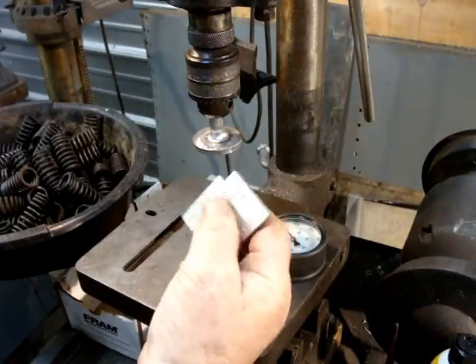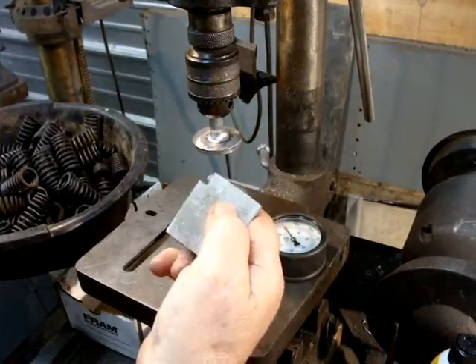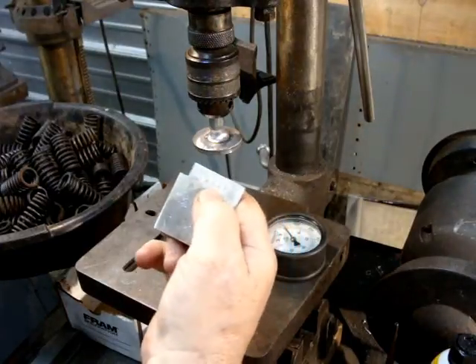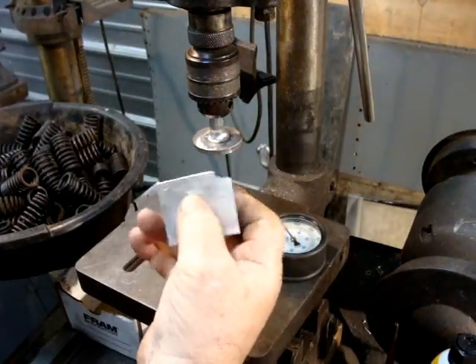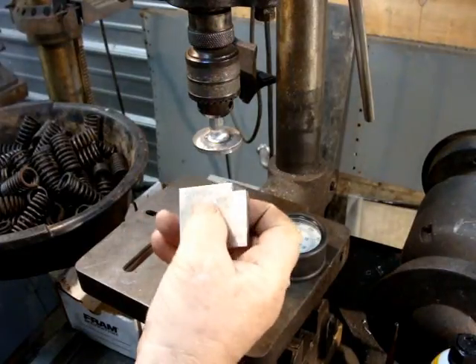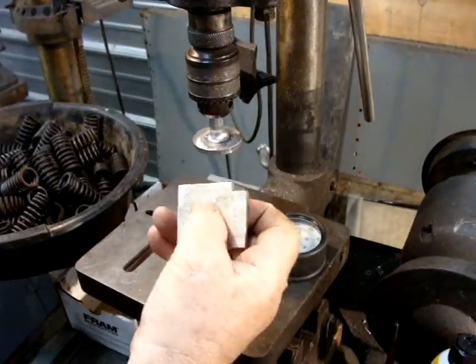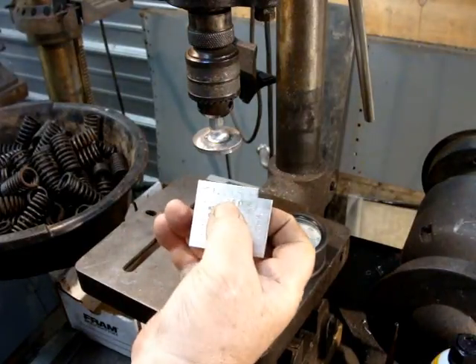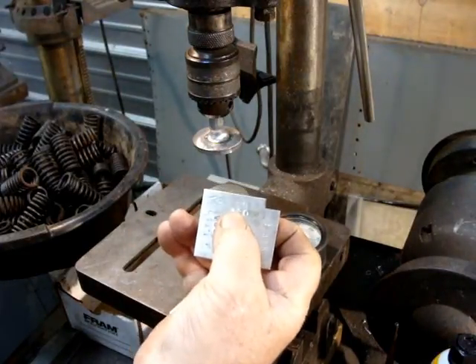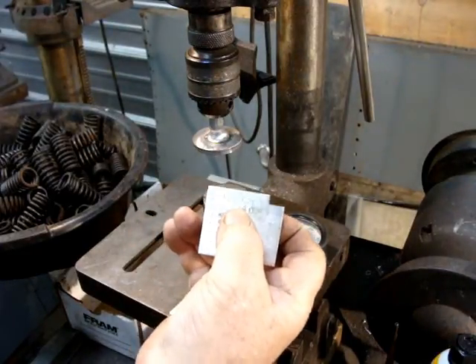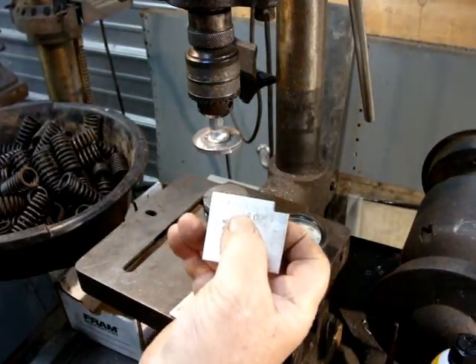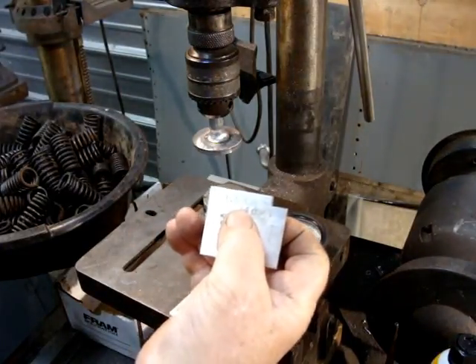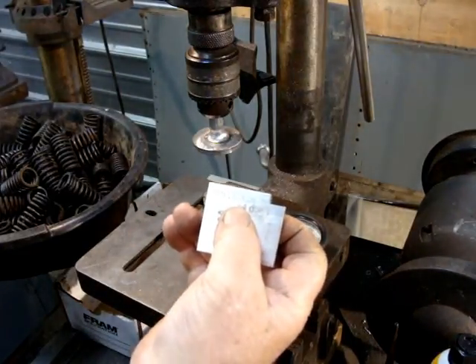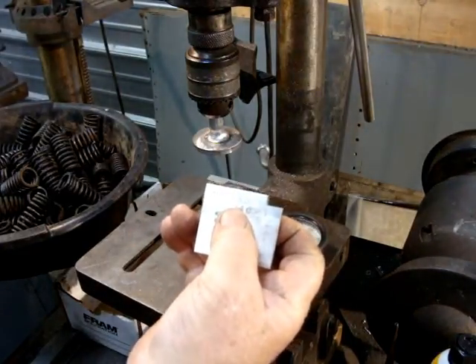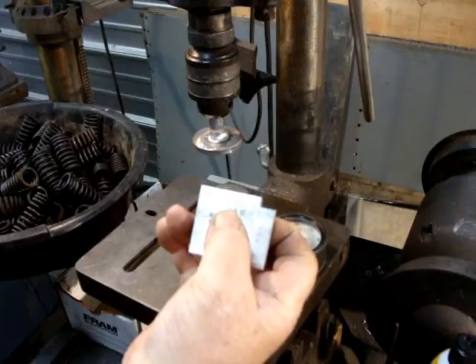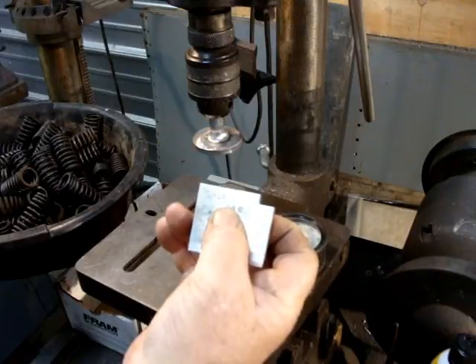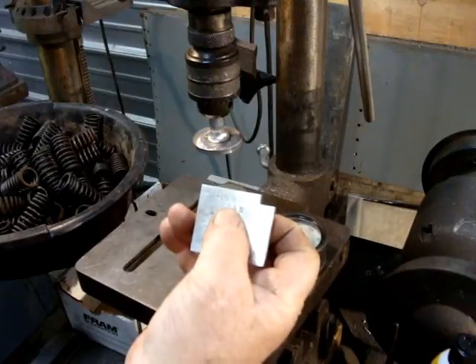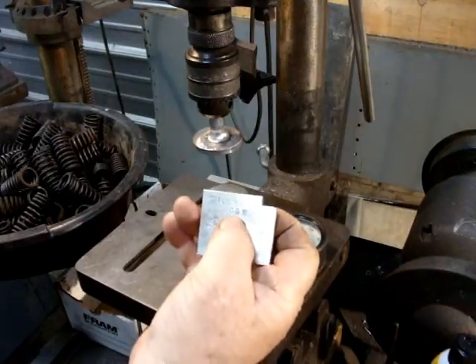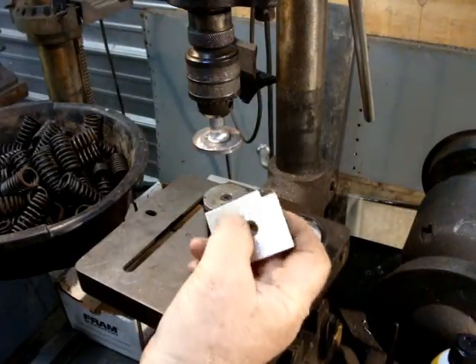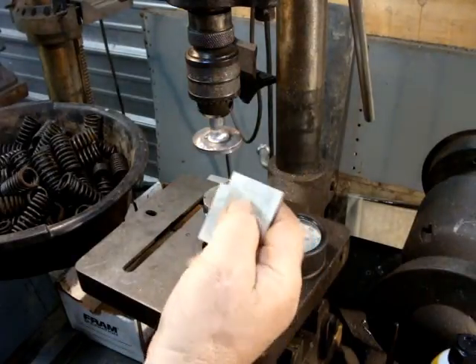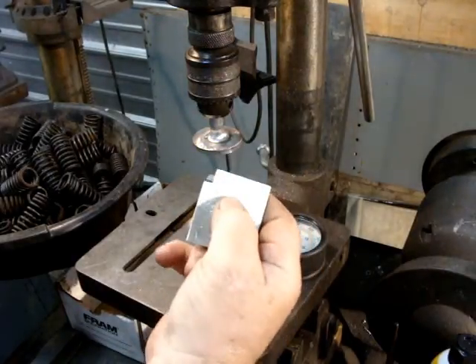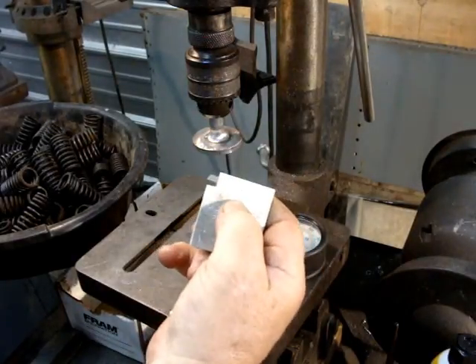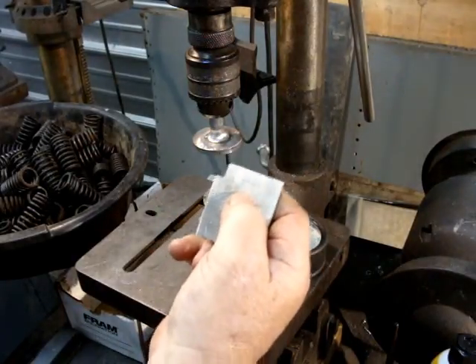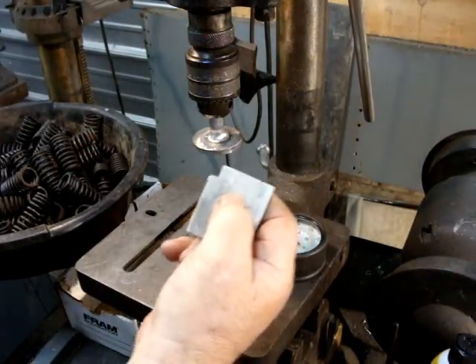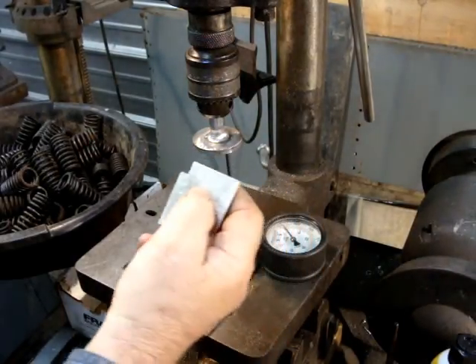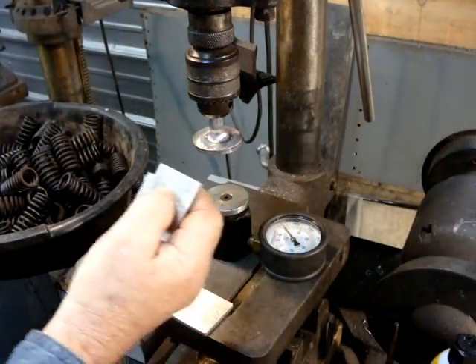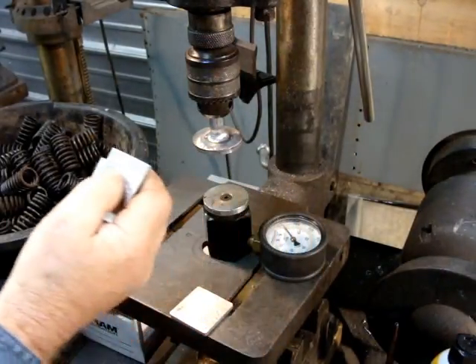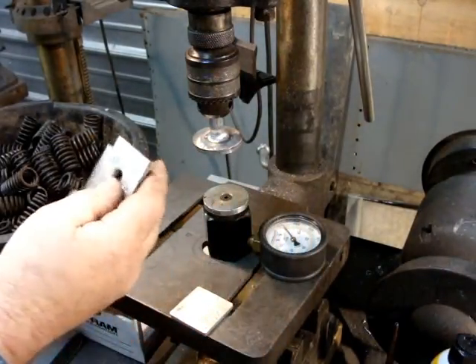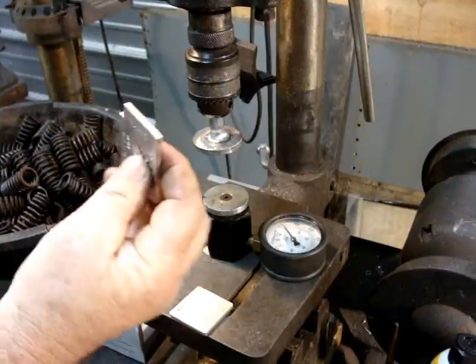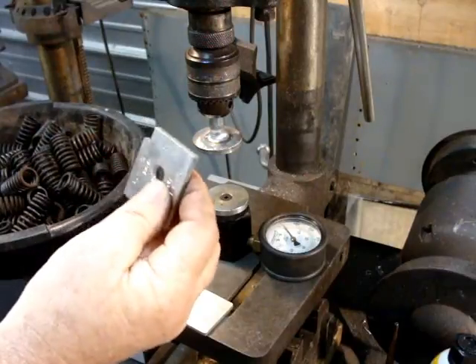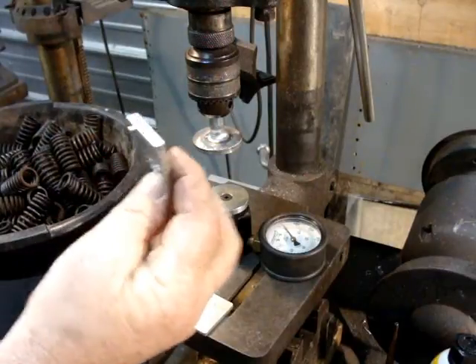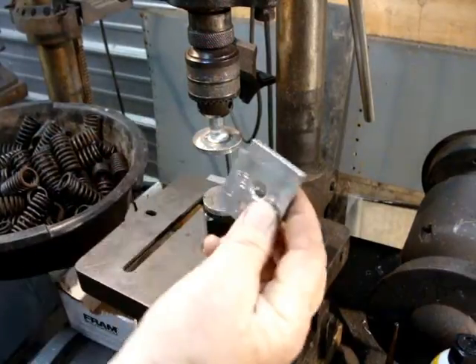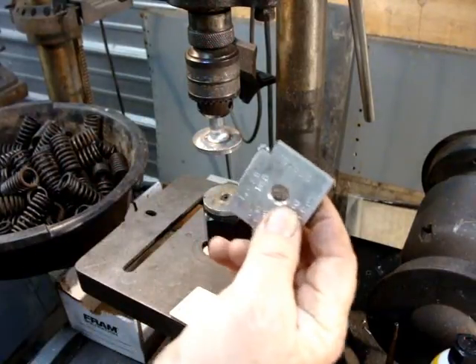The next one is 1.630 — that's at a 401 valve lift, and it should be 160 pounds. And then 1.495 is coil bind. So that's all great for the R2.